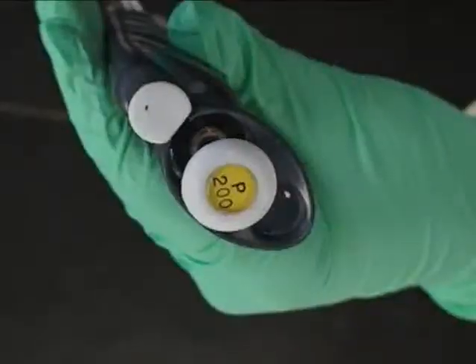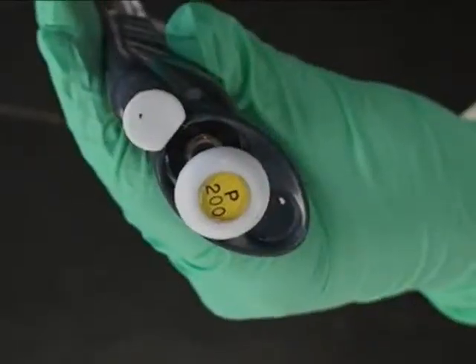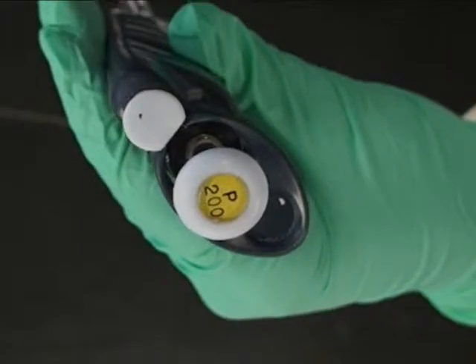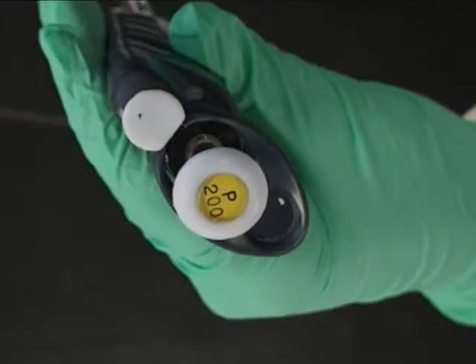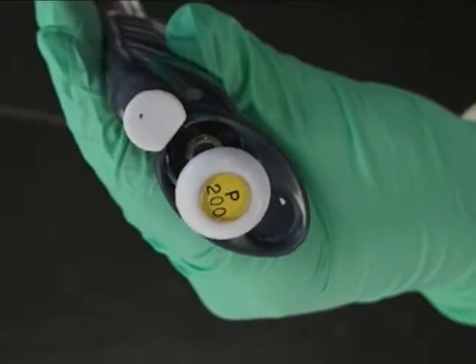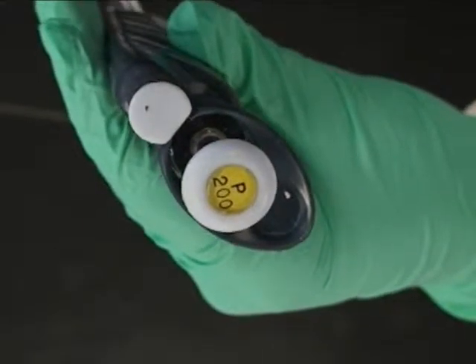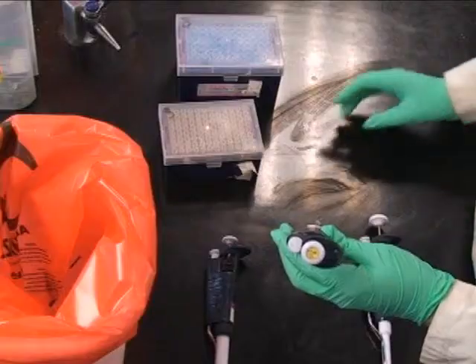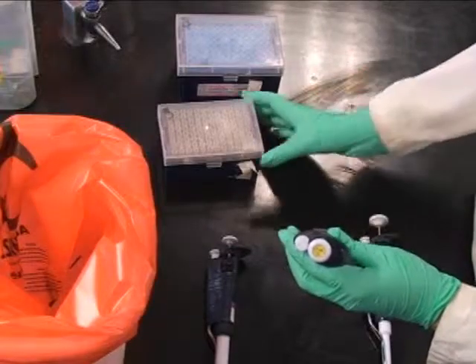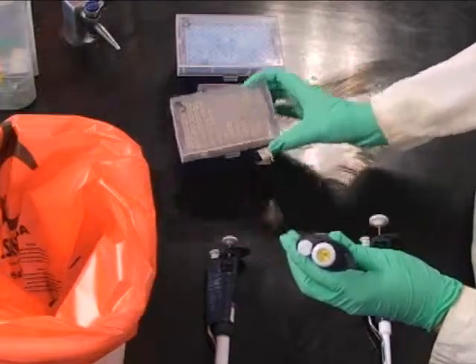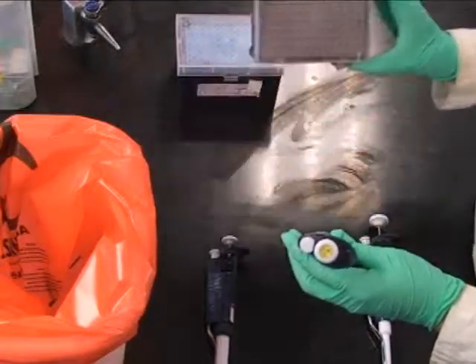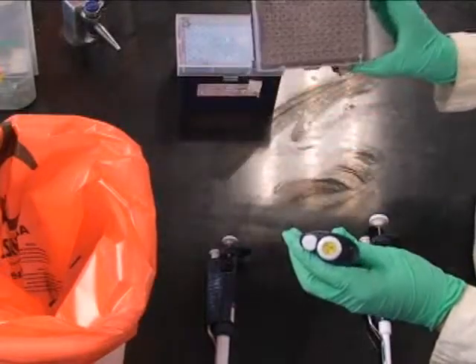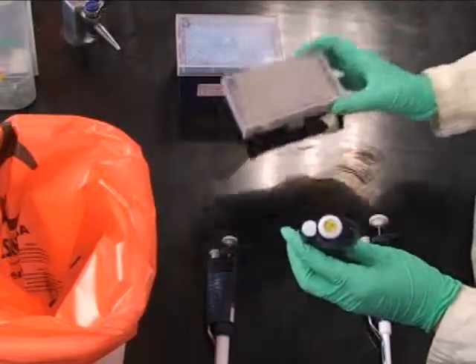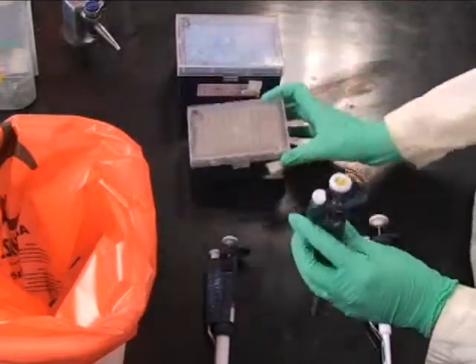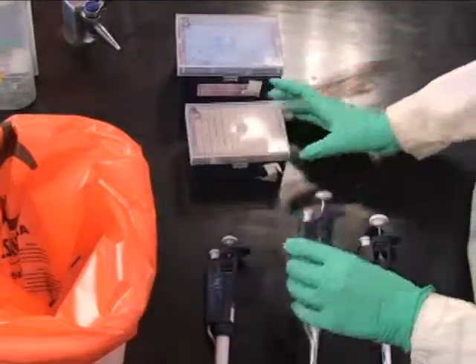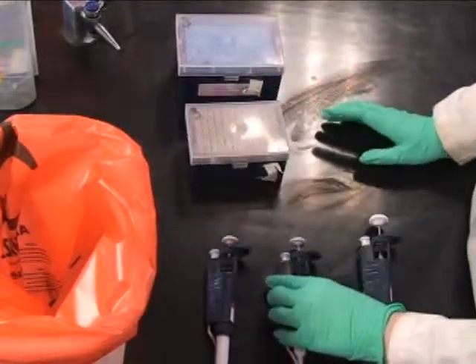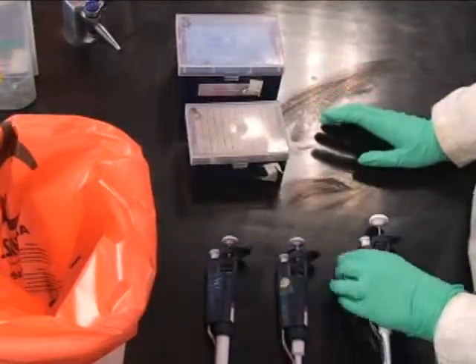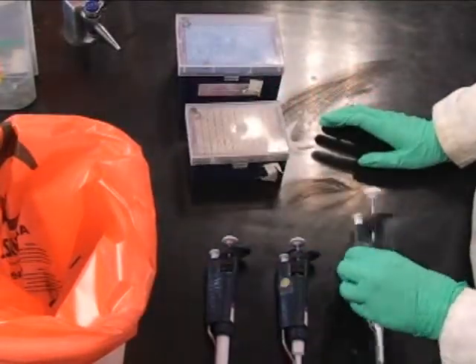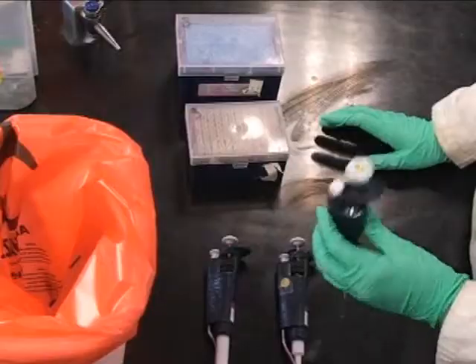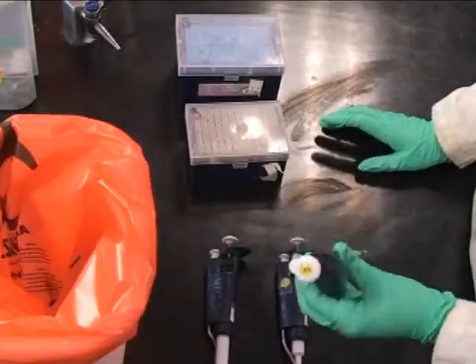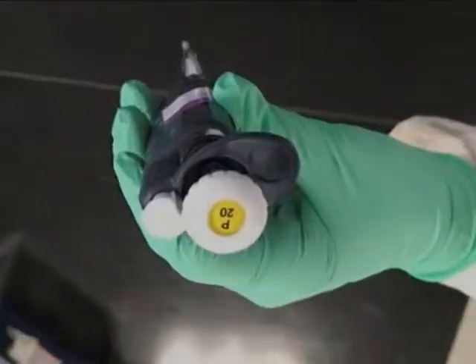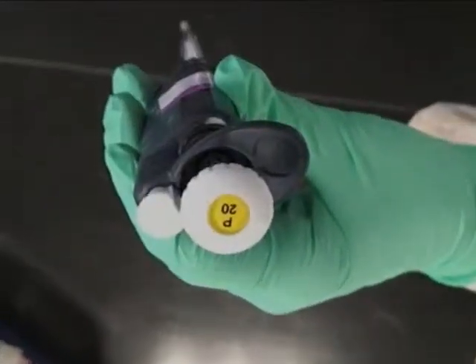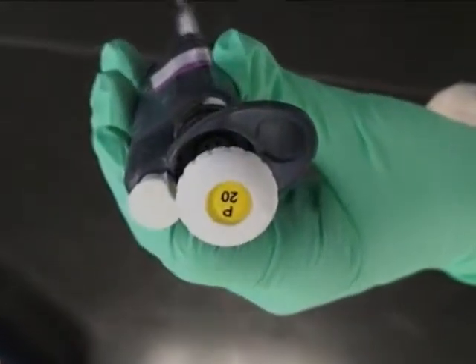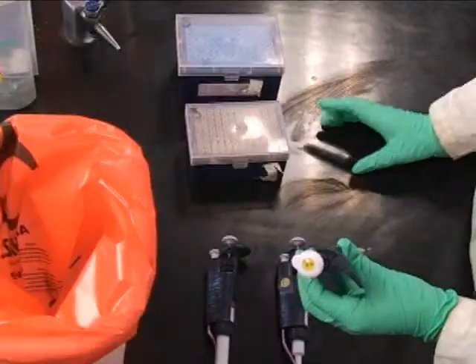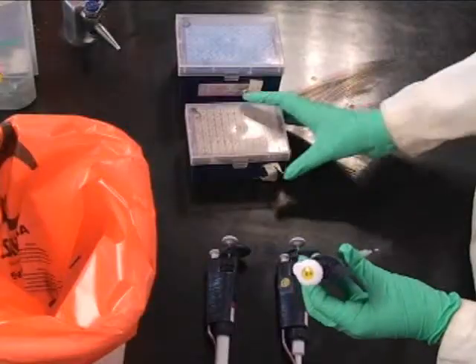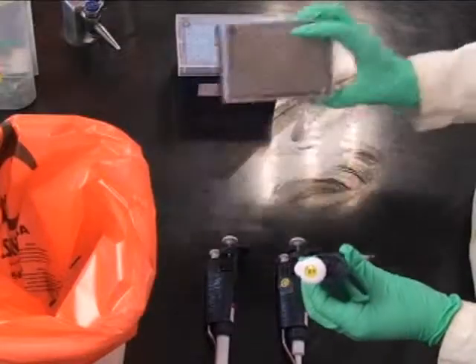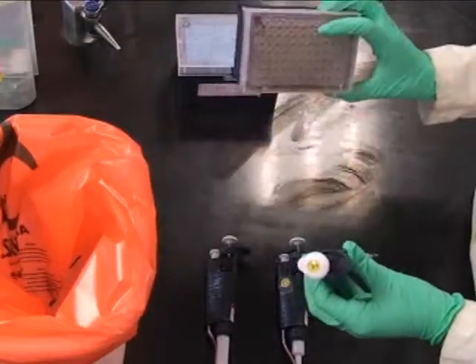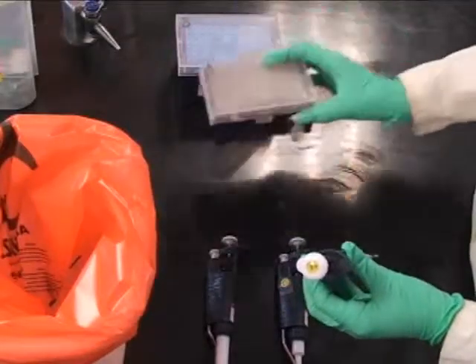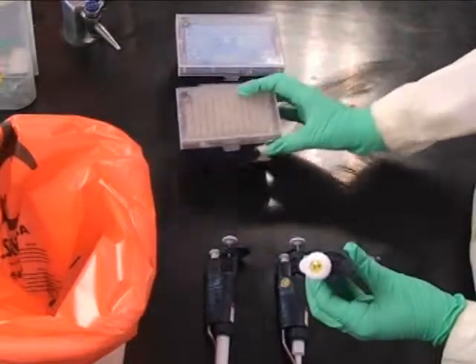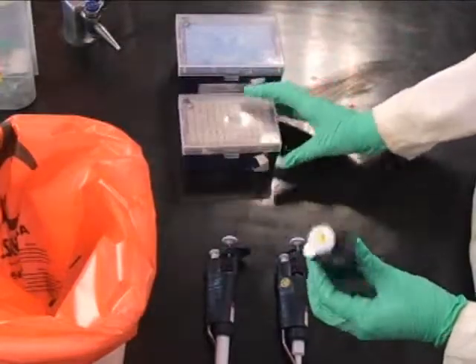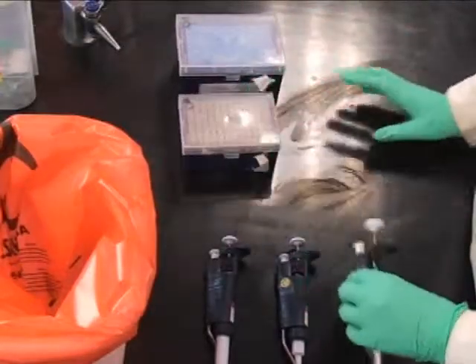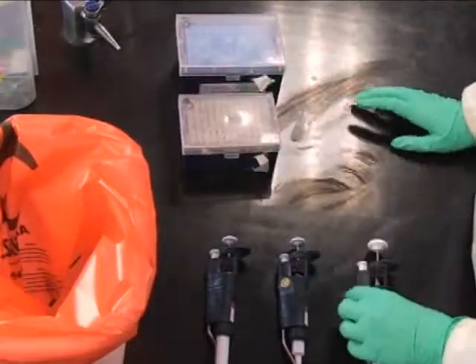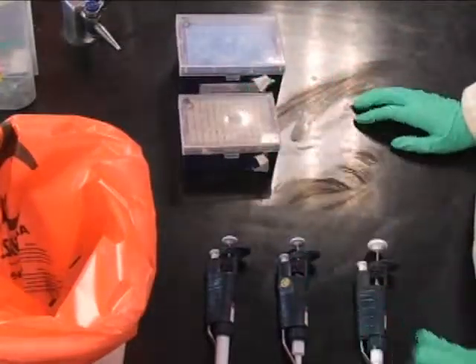A P200 pipettes from 20 to 200 microliters and uses the small tips. A P20 pipettes from 2 to 20 microliters and also uses the small tips.